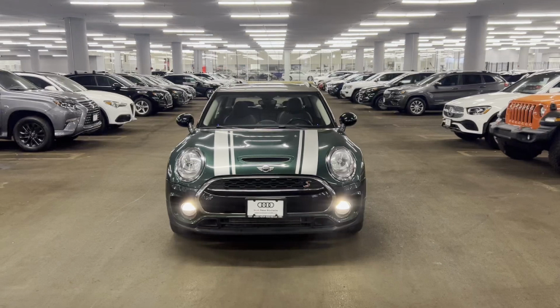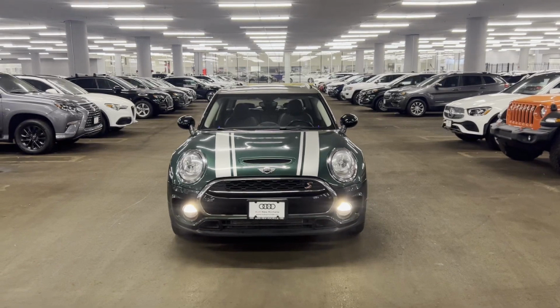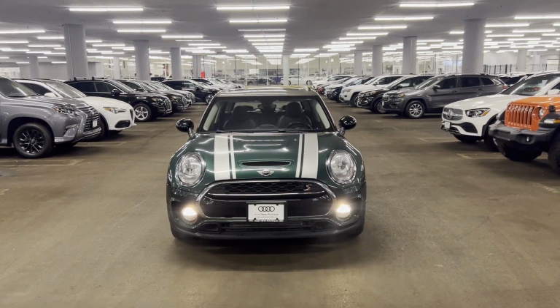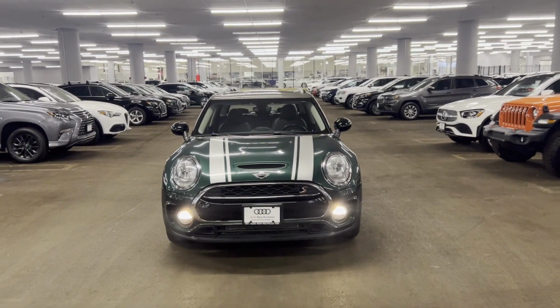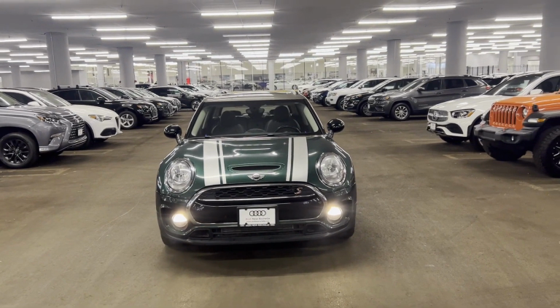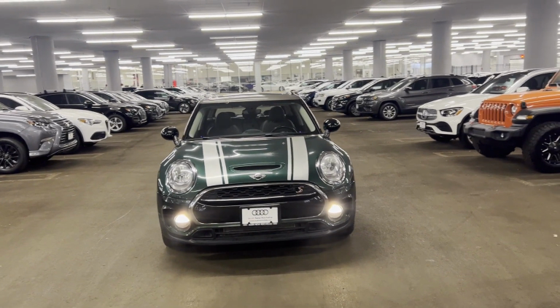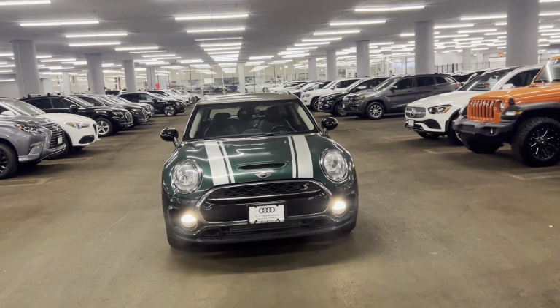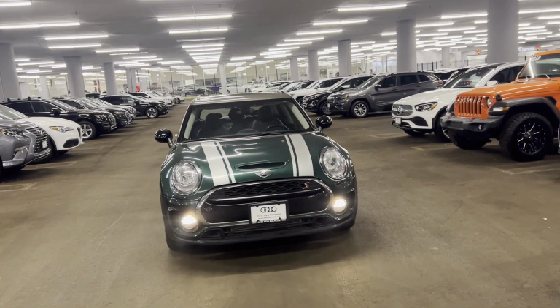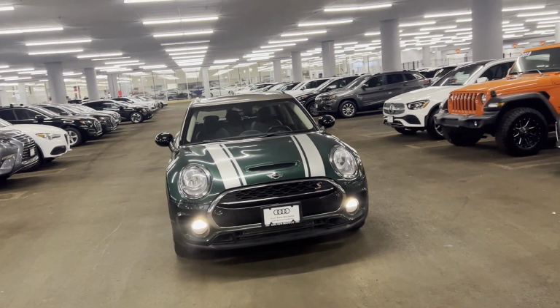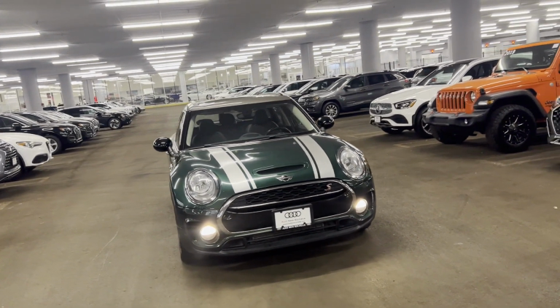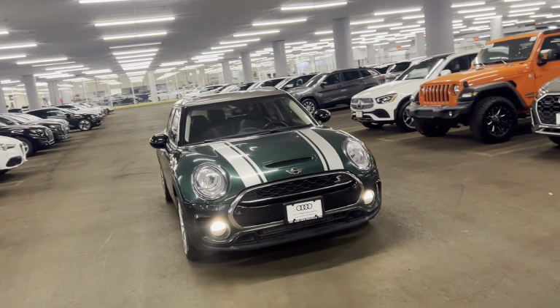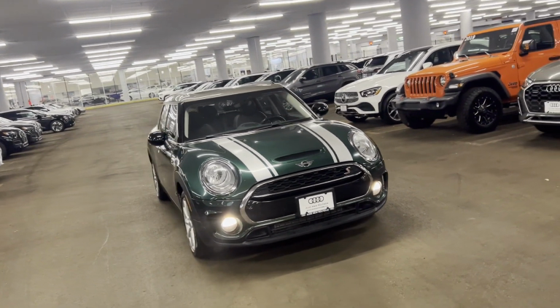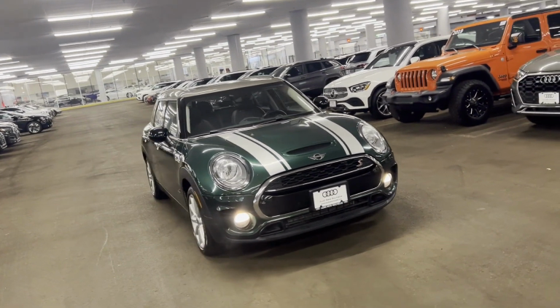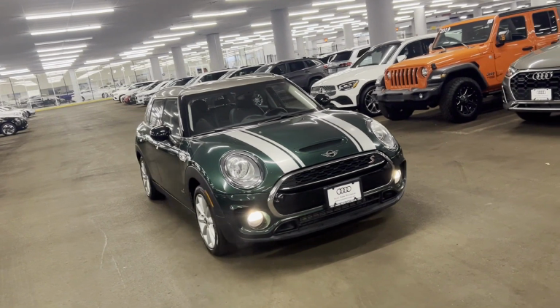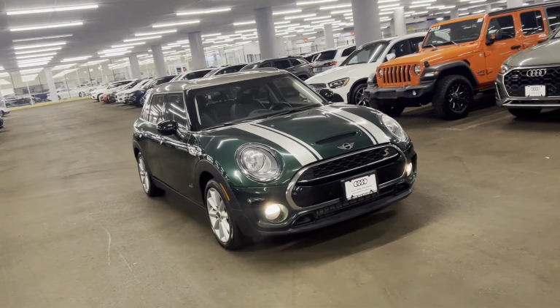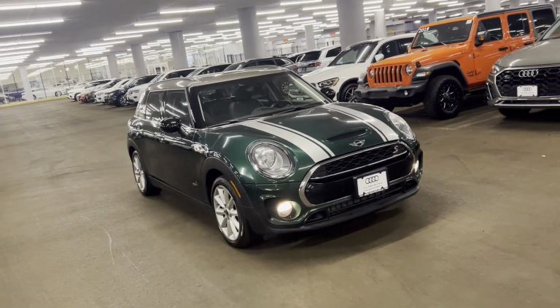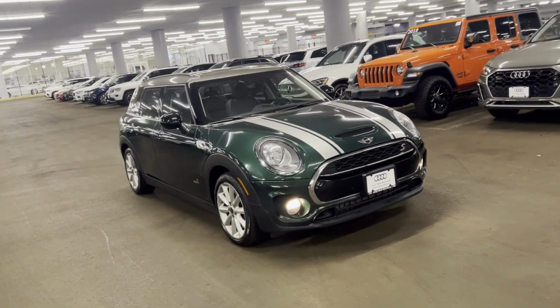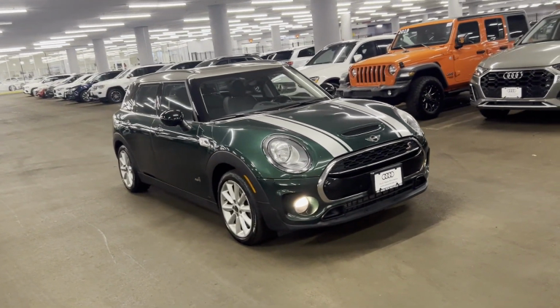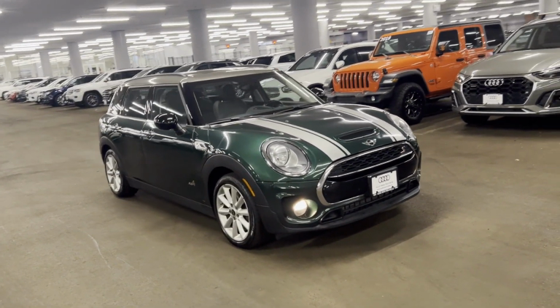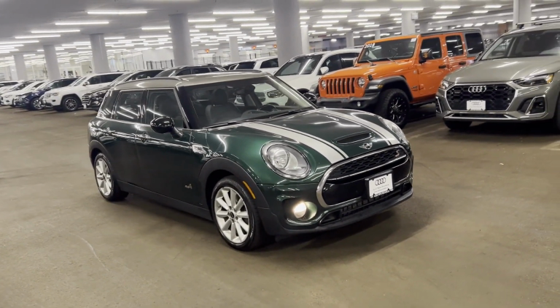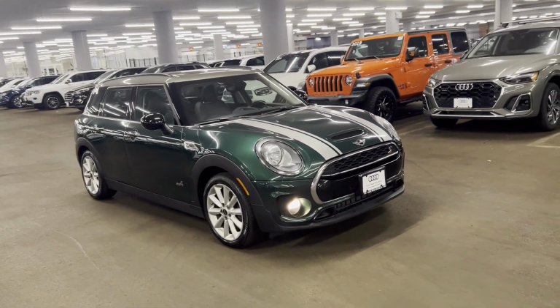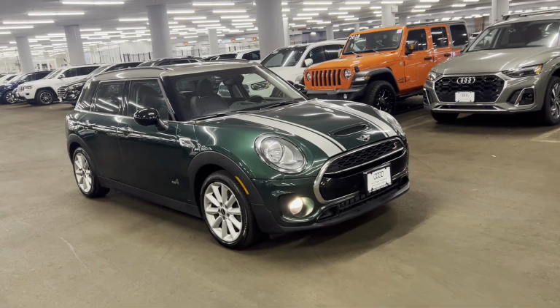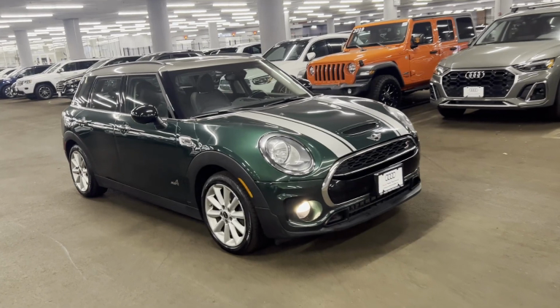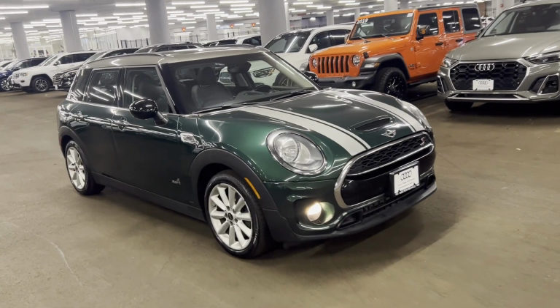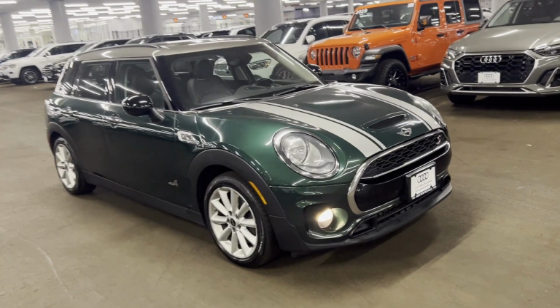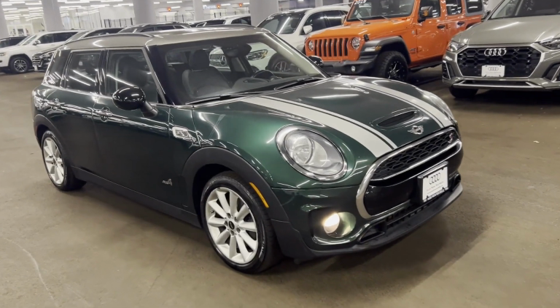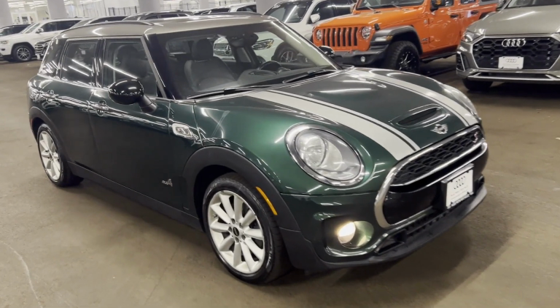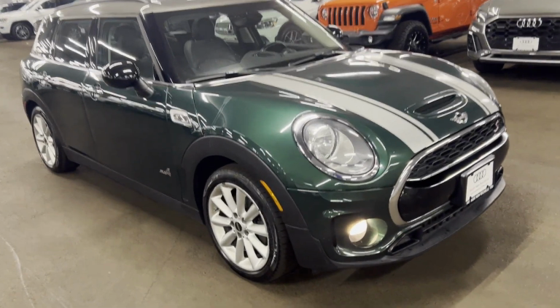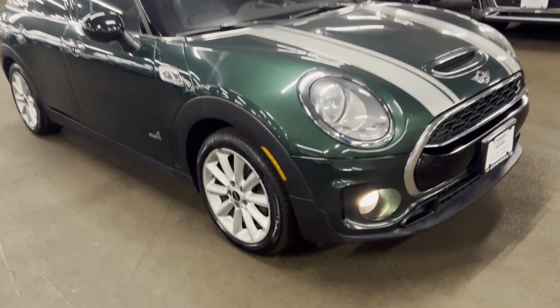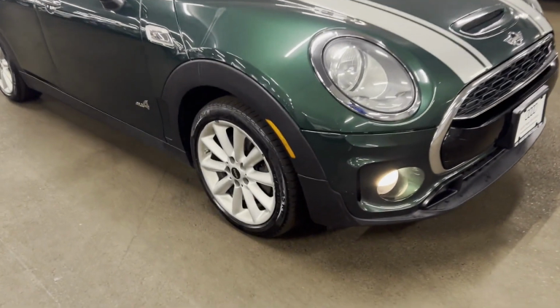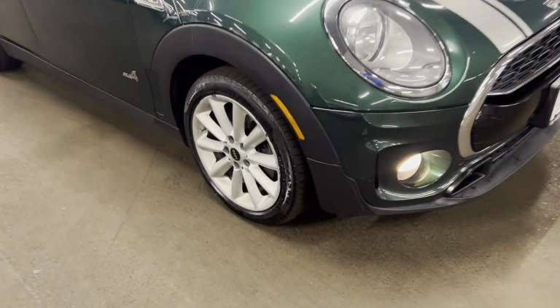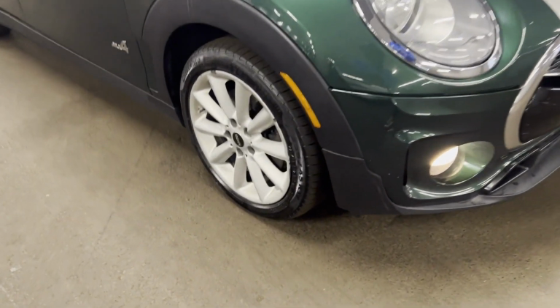2017 Mini Cooper Clubman. This sedan combines safety and comfort with style and performance. You'll love this long list of impressive amenities, which include the following.